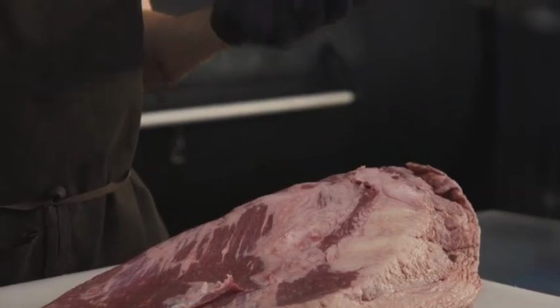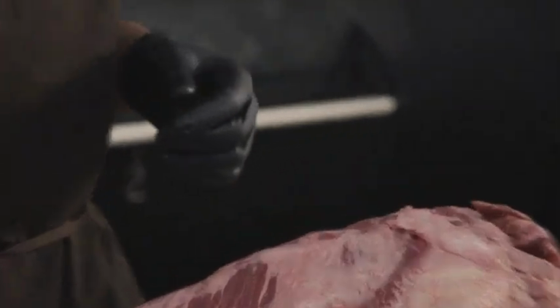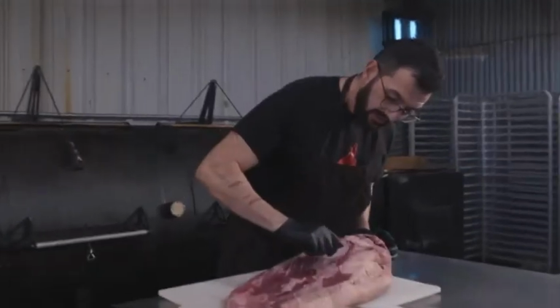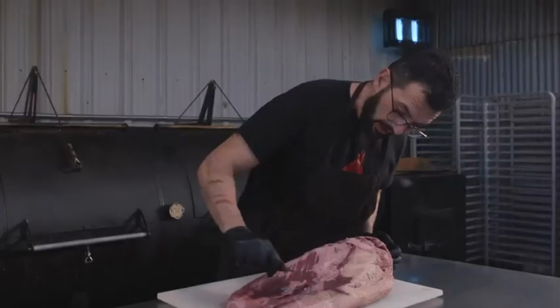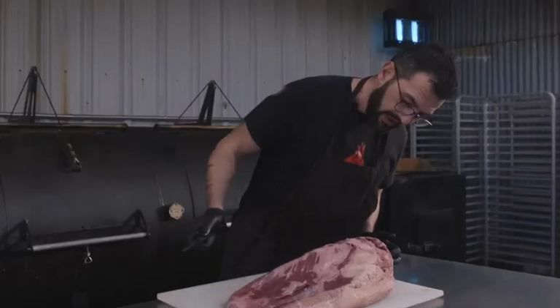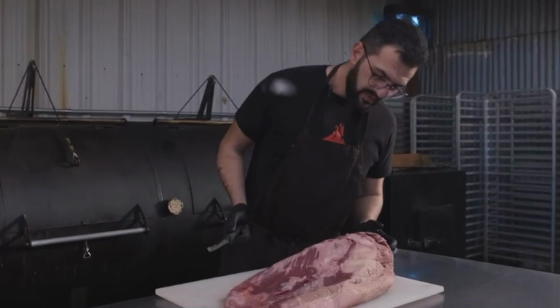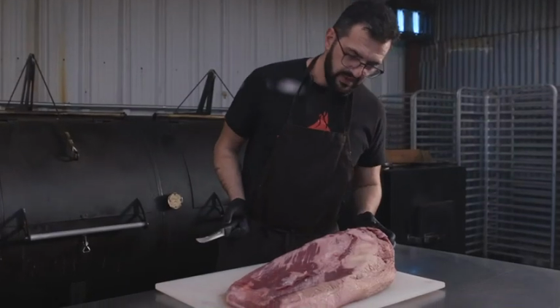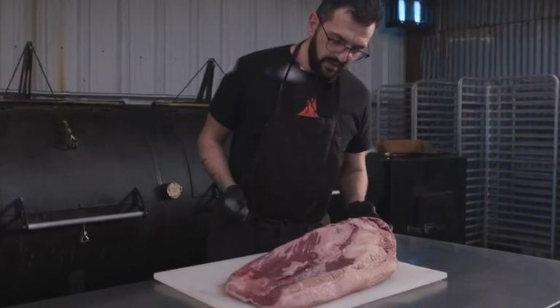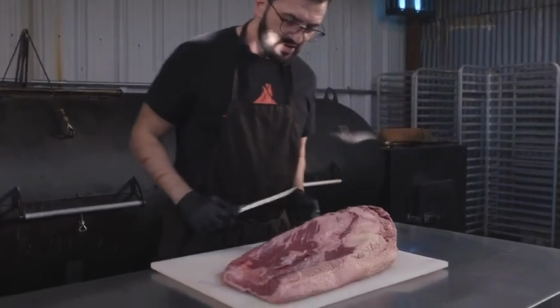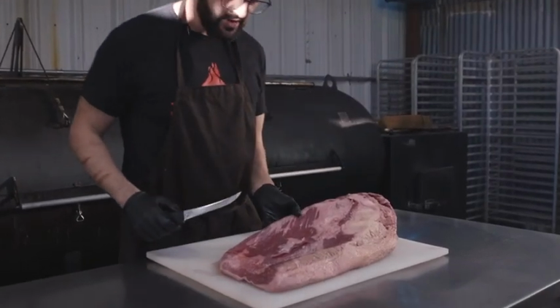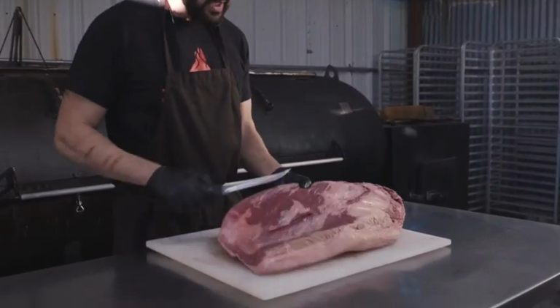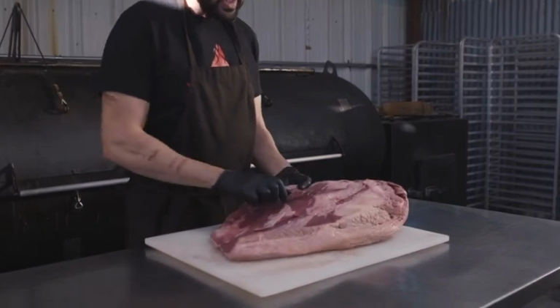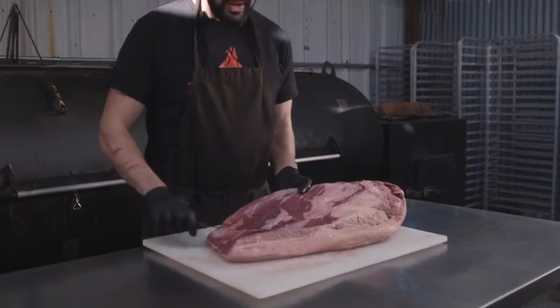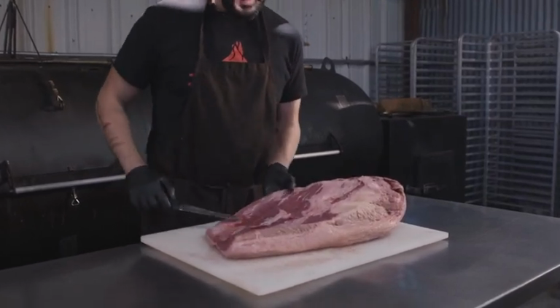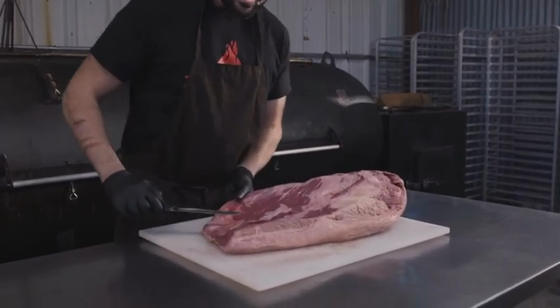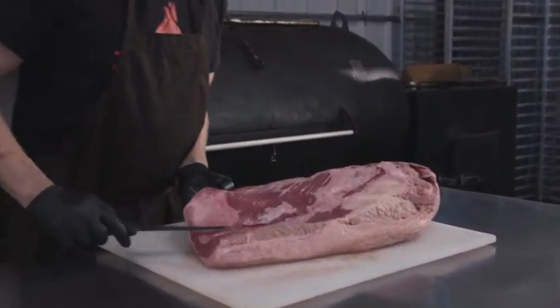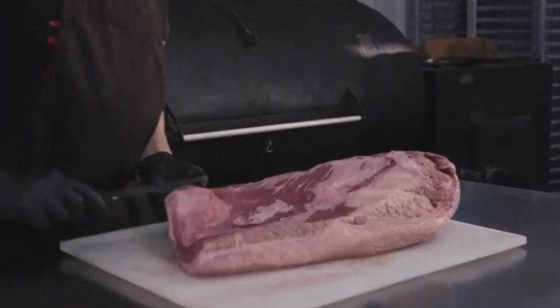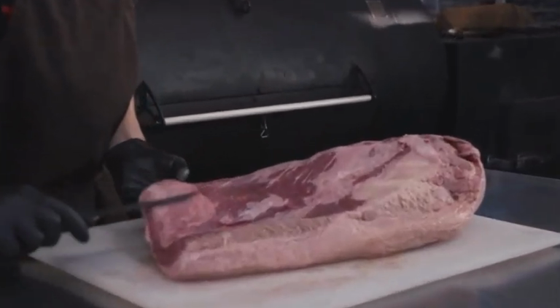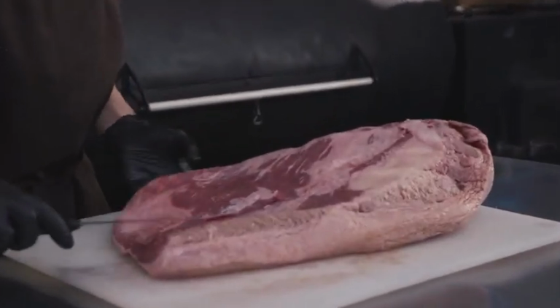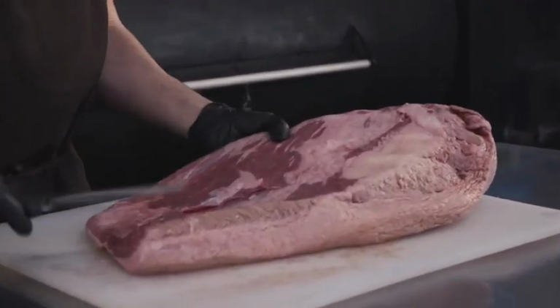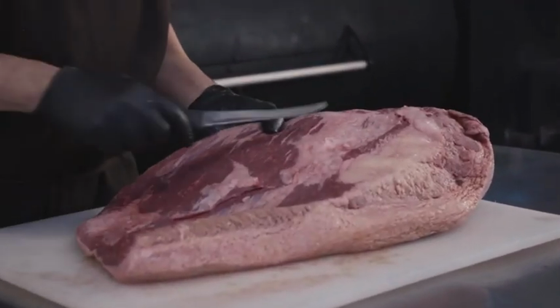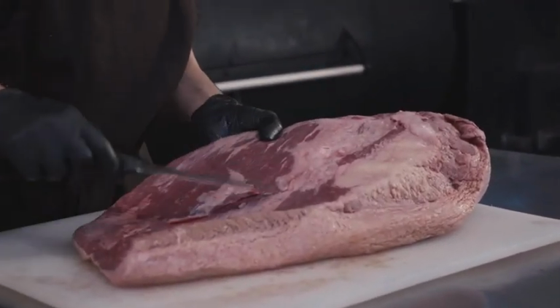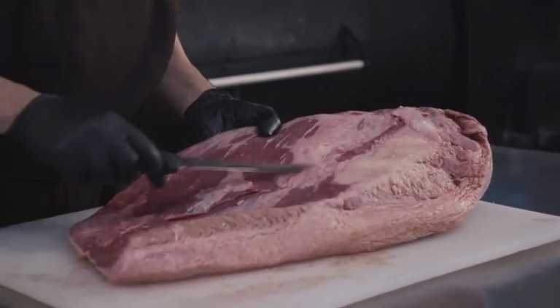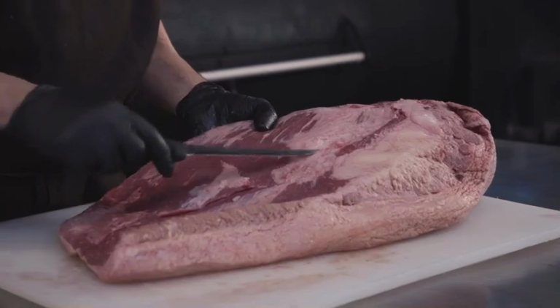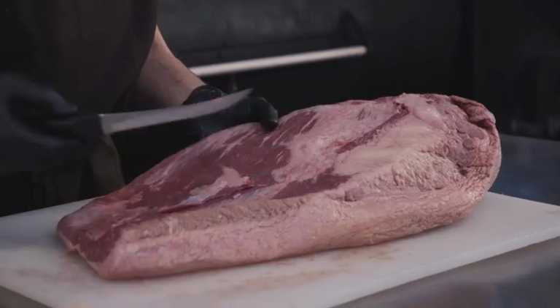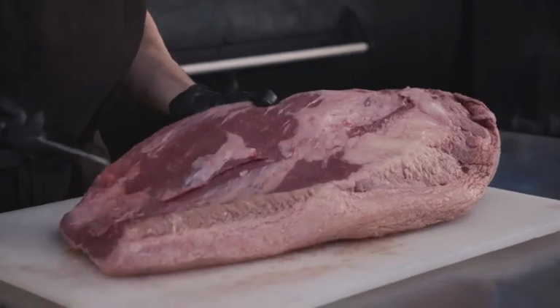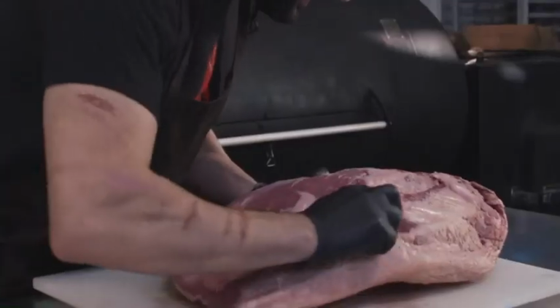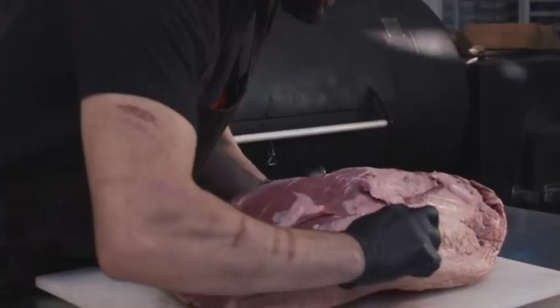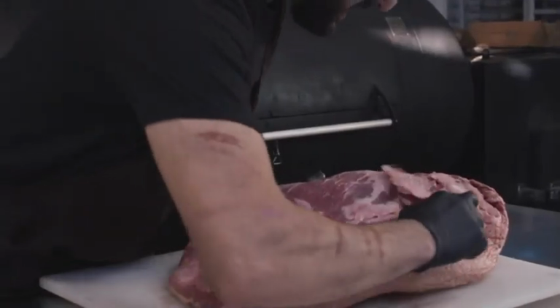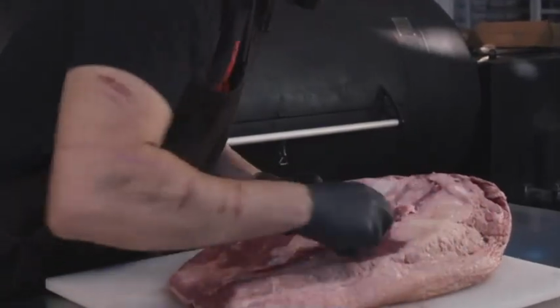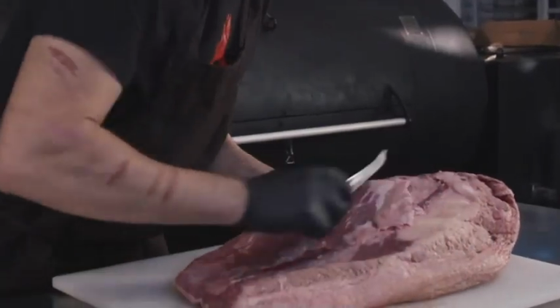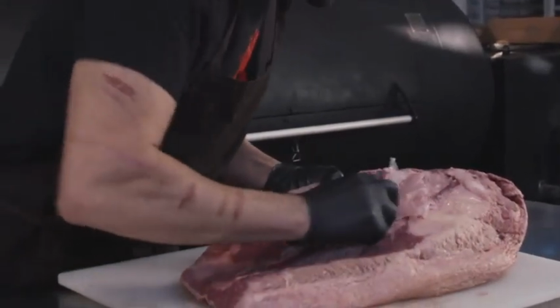We have a lot of fat in this brisket, so my first gesture is to clean up a little bit this extra fat on the flat — just give it a little touch up over here and there.